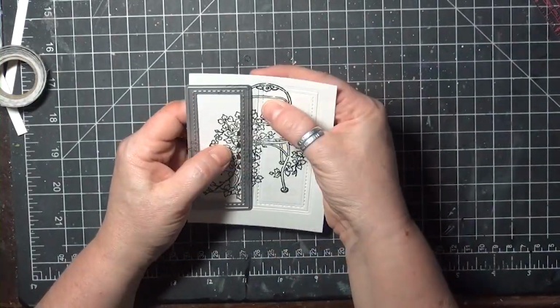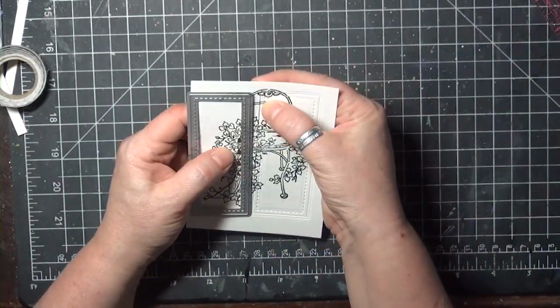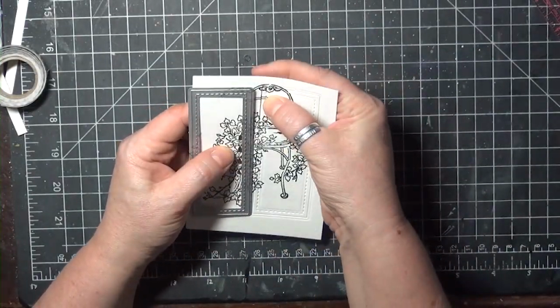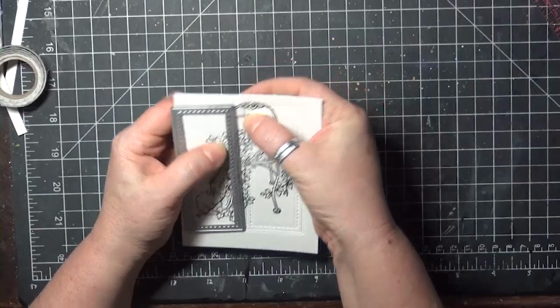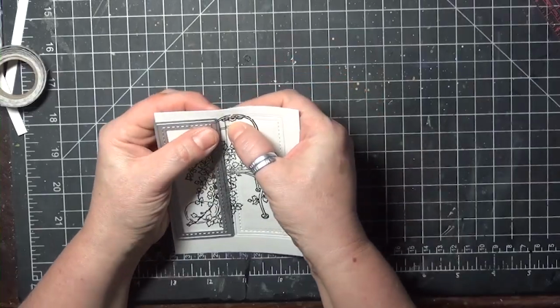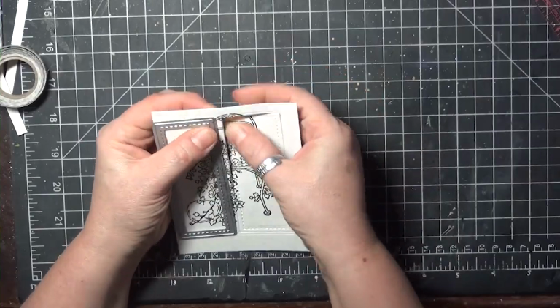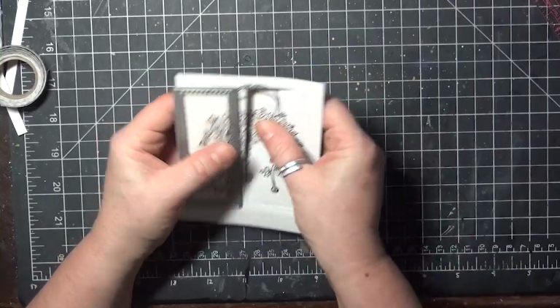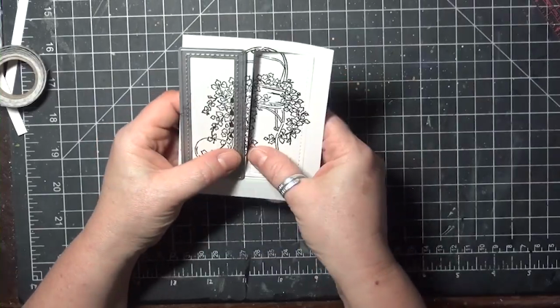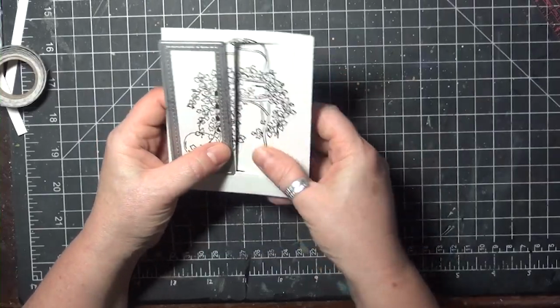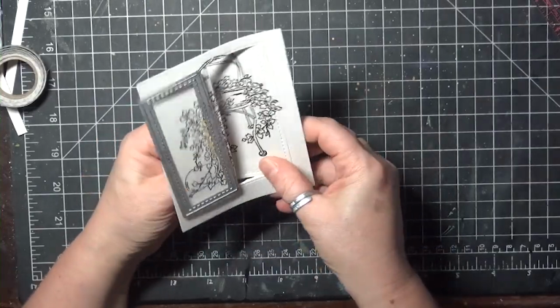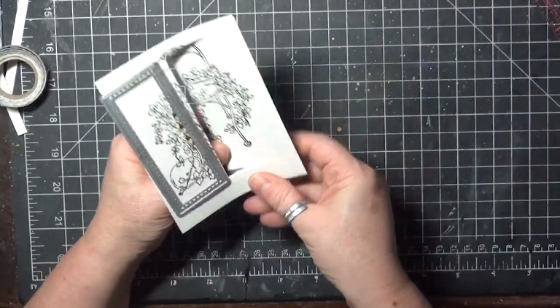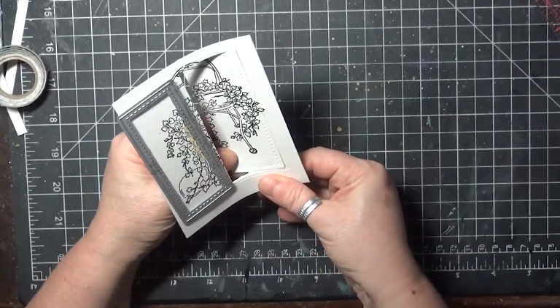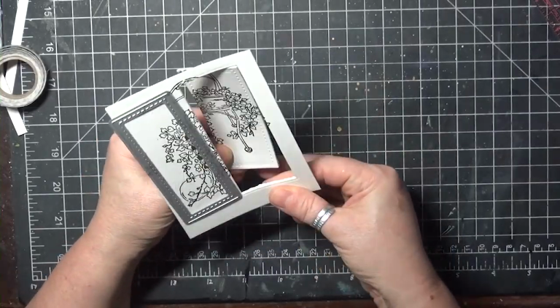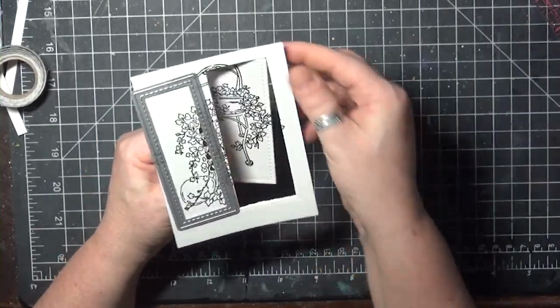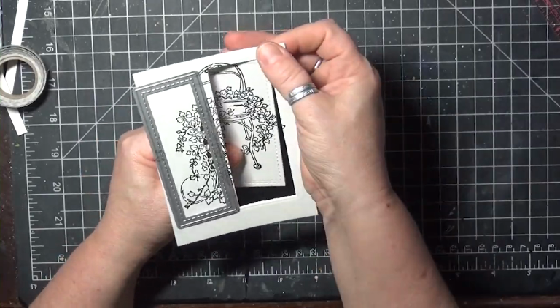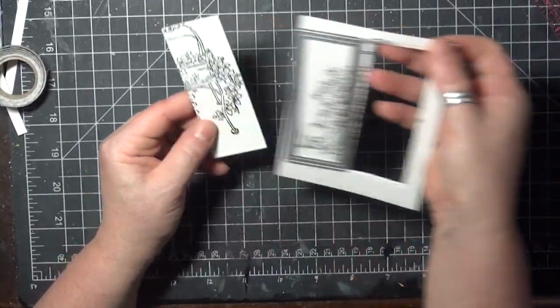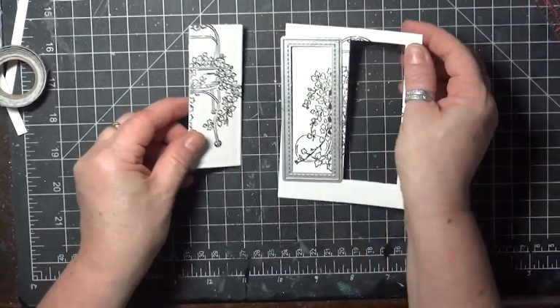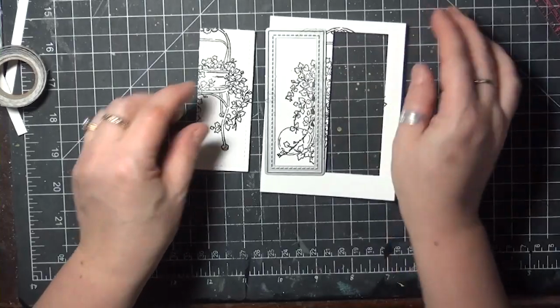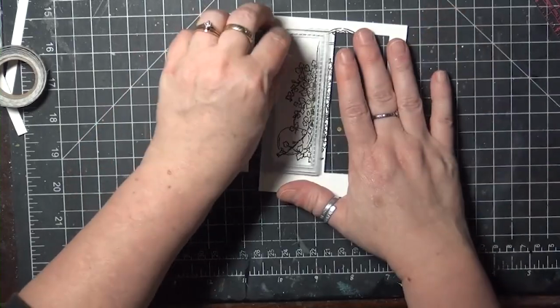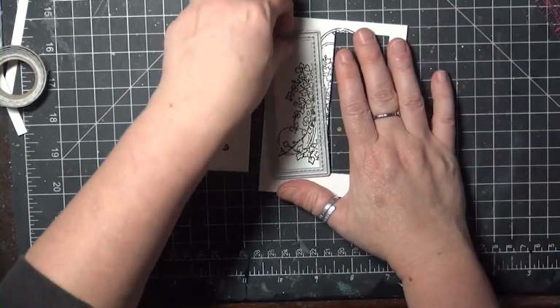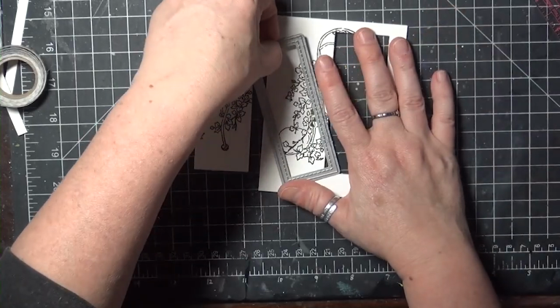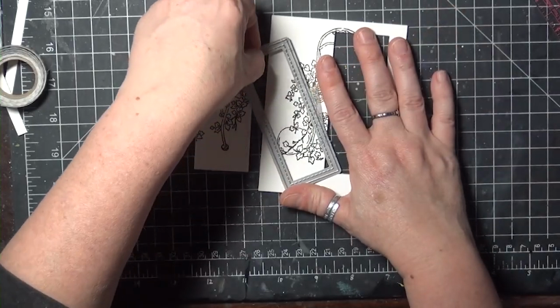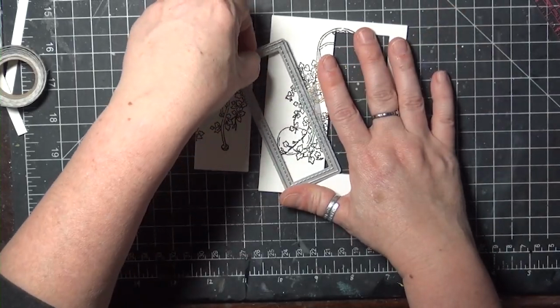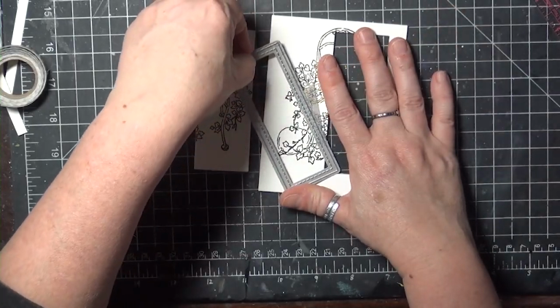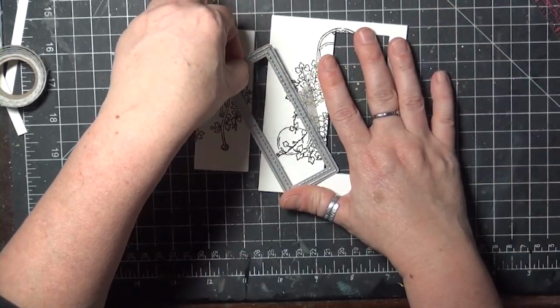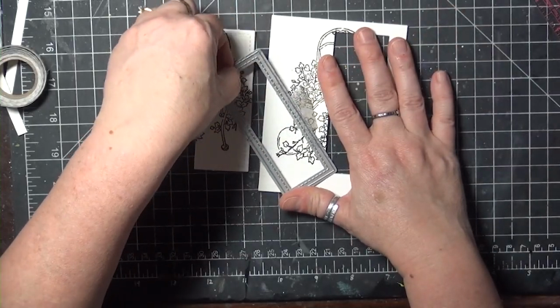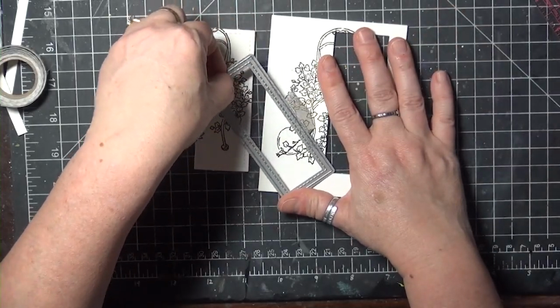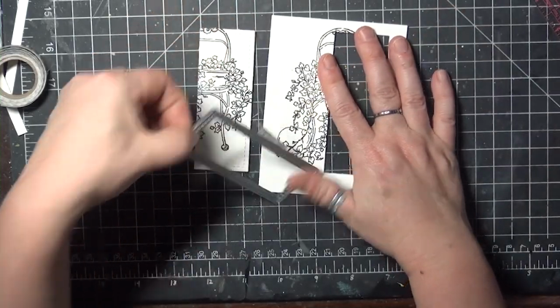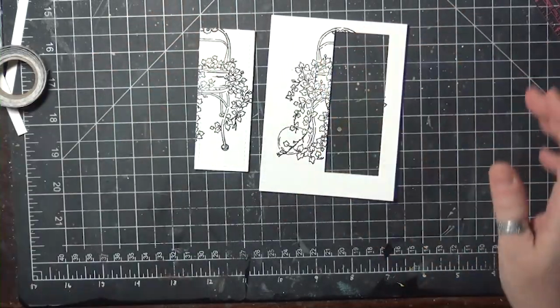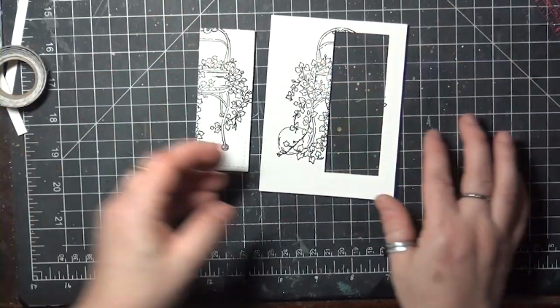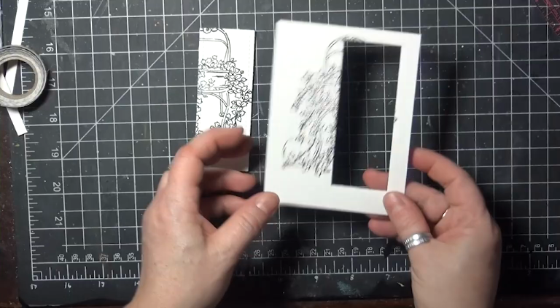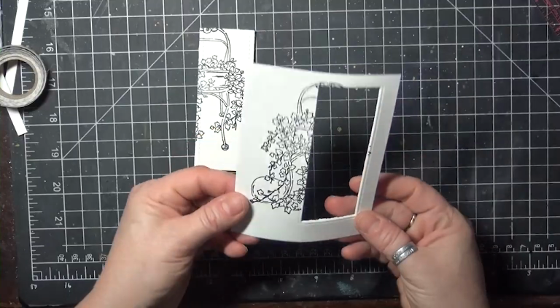If not, you should have enough of an indent in the foam to help you reposition your die to cut again. So now you have your die cut piece and a piece with a cut out opening, both backed with foam.